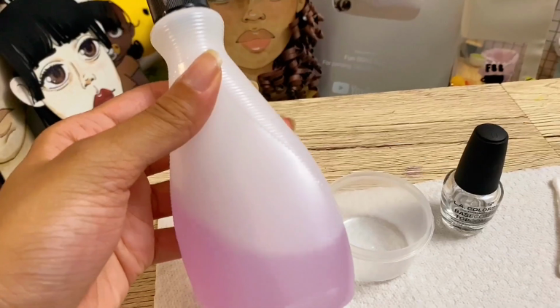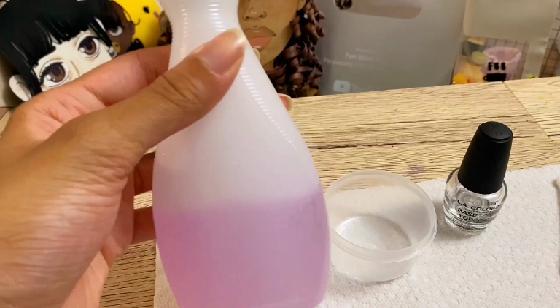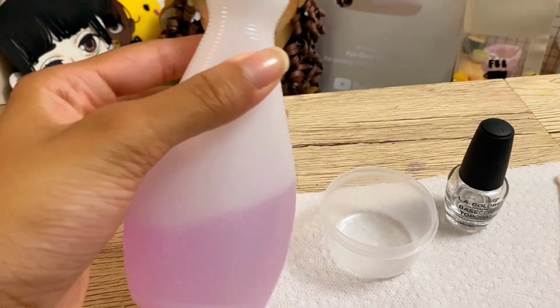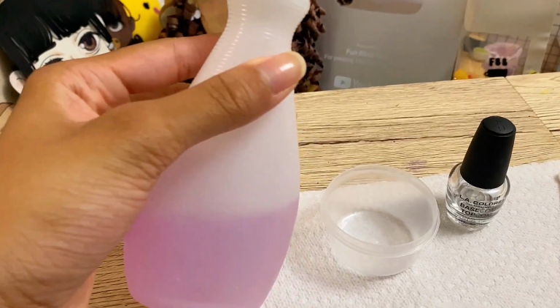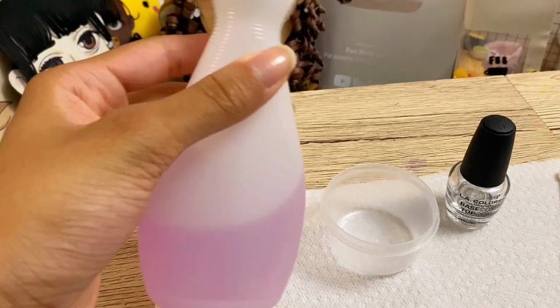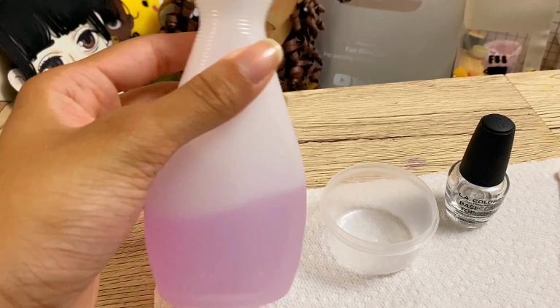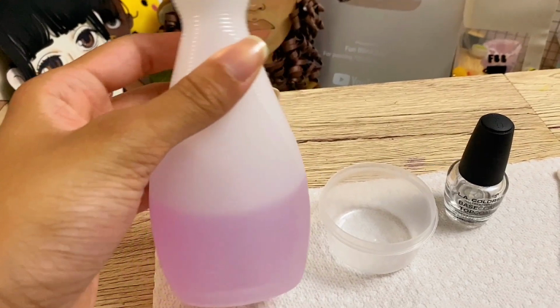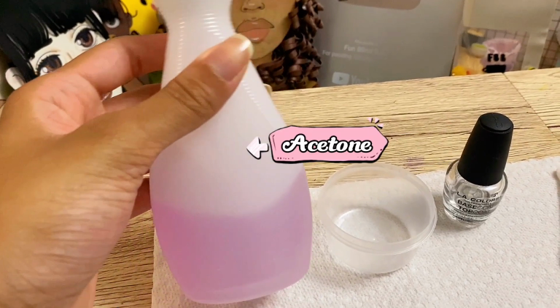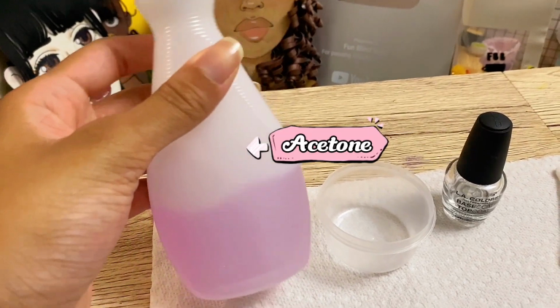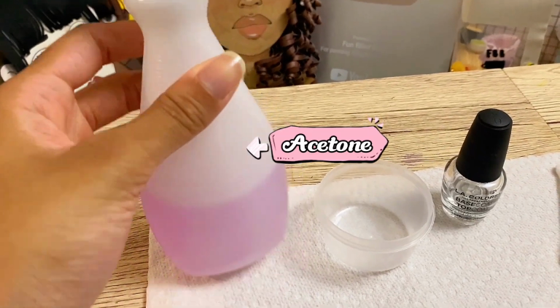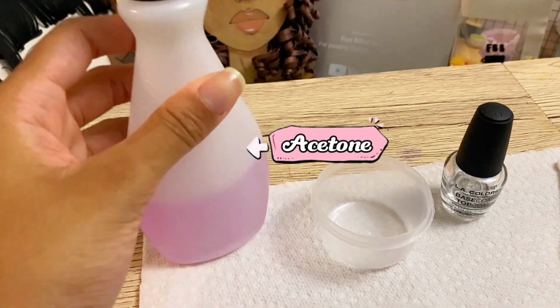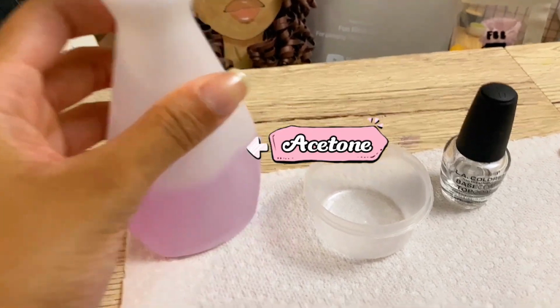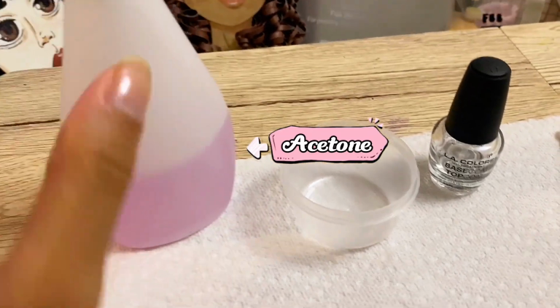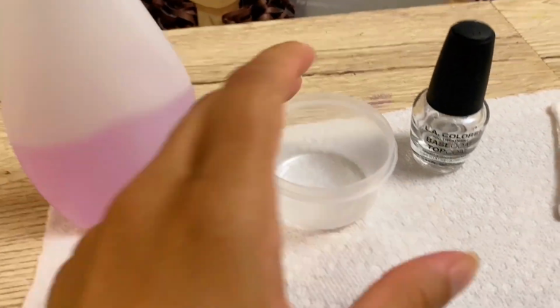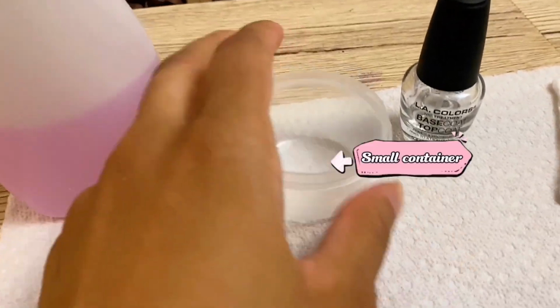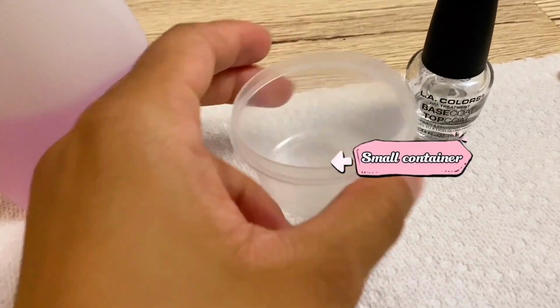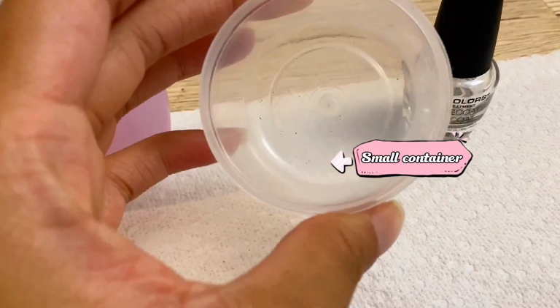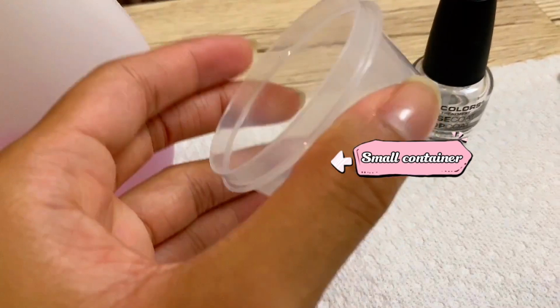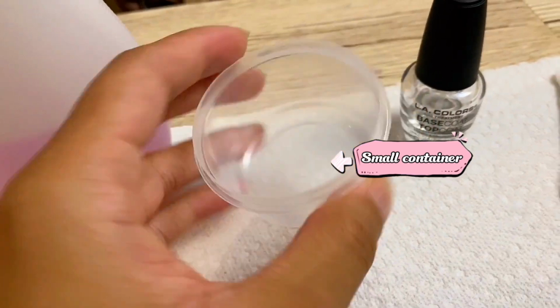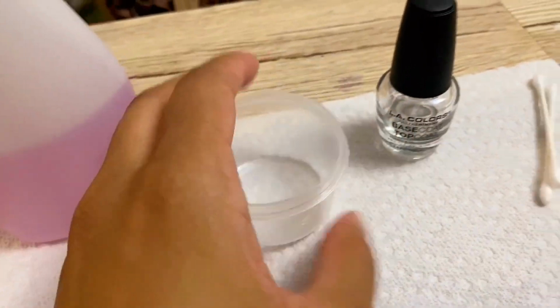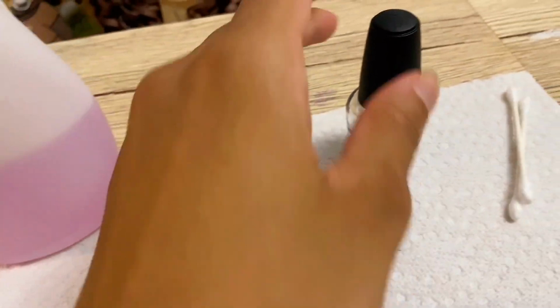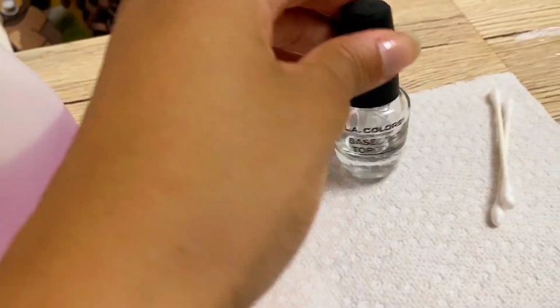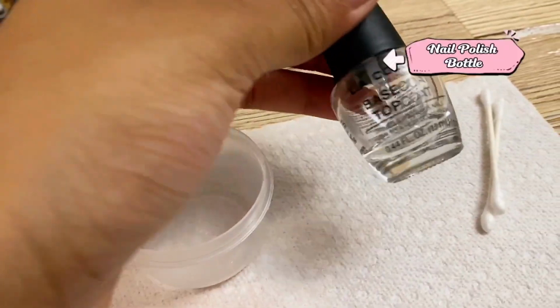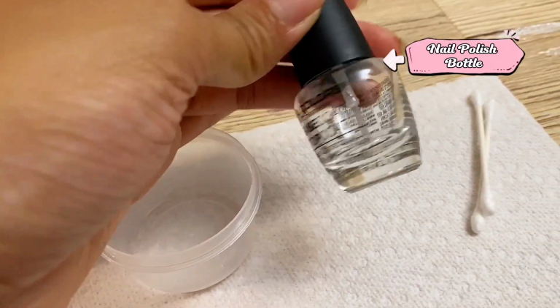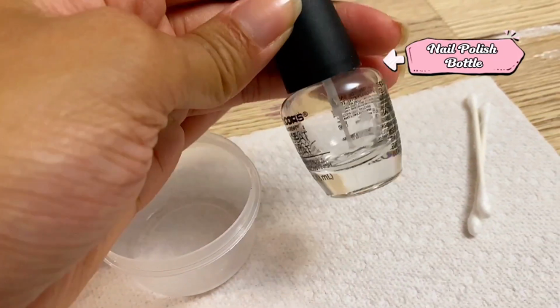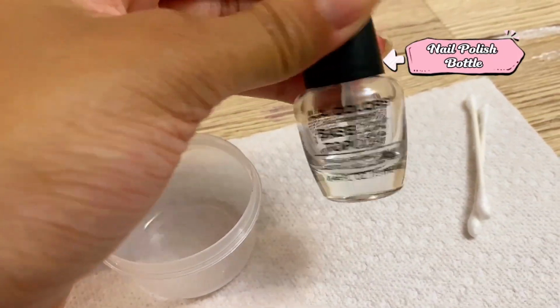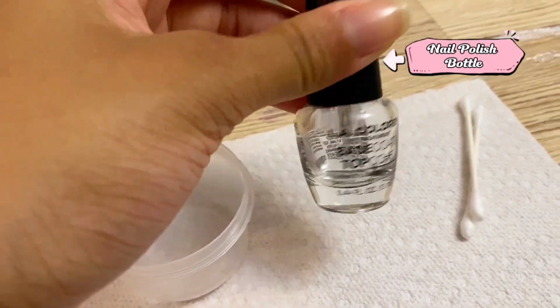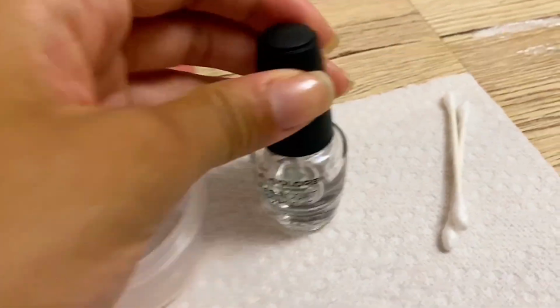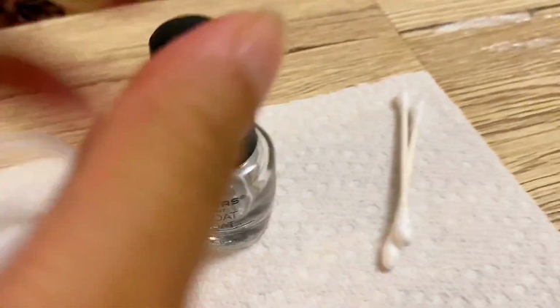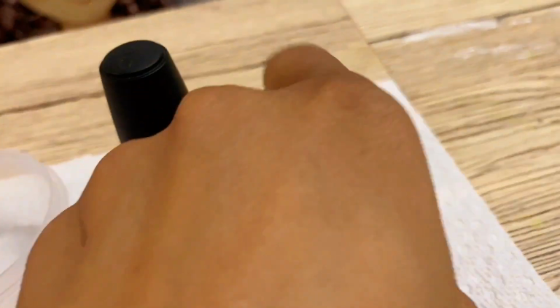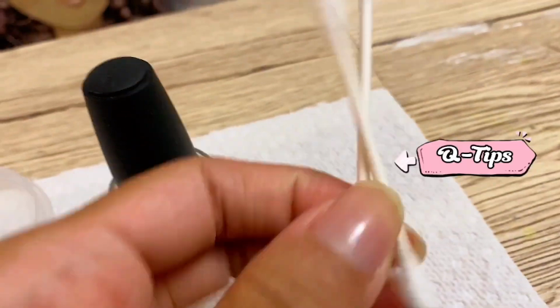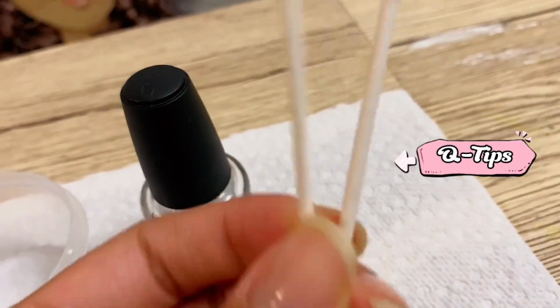To start this process, all you're going to need is some acetone, a small container, an empty nail polish bottle, and some q-tips.